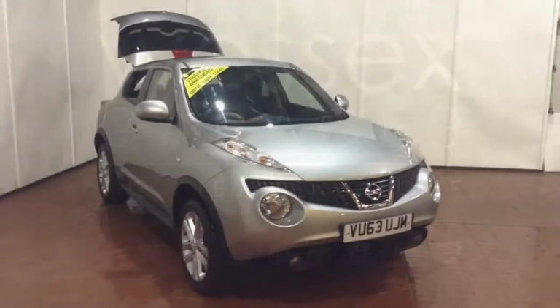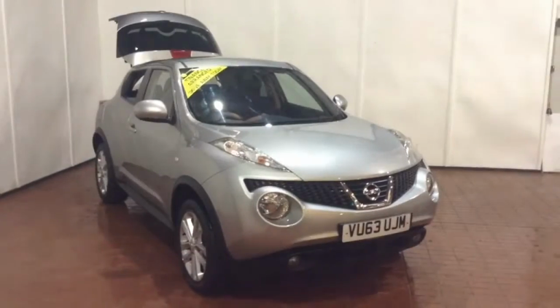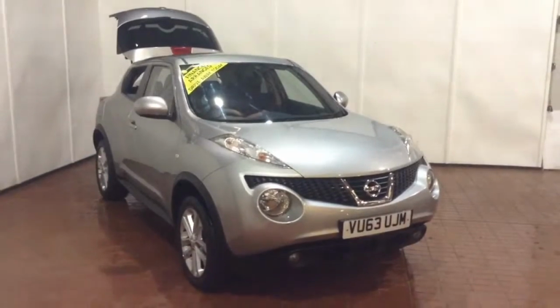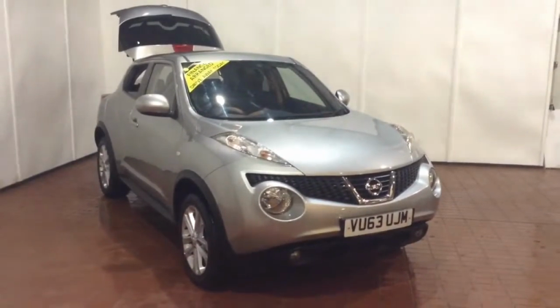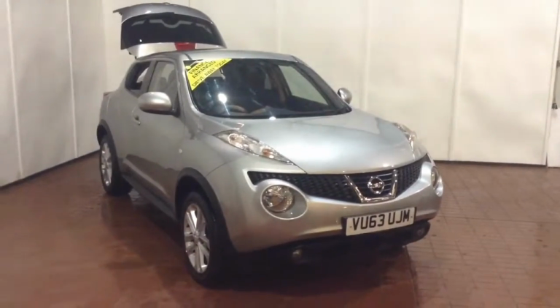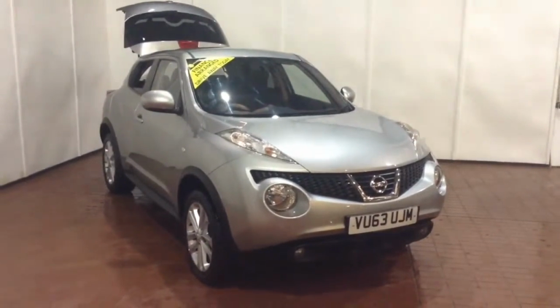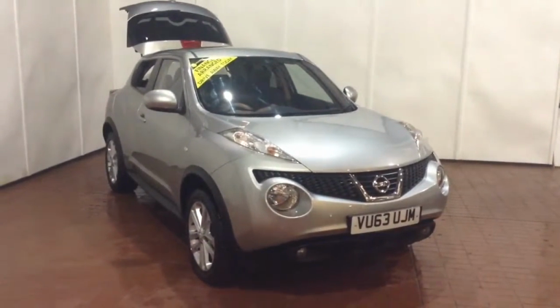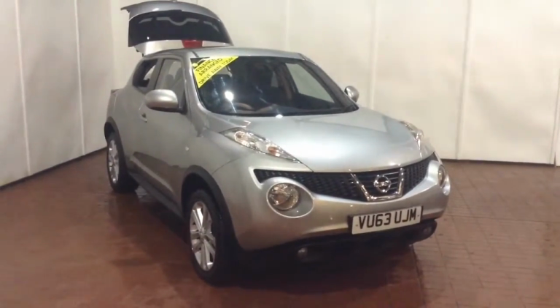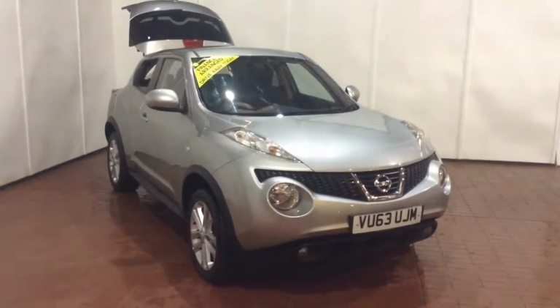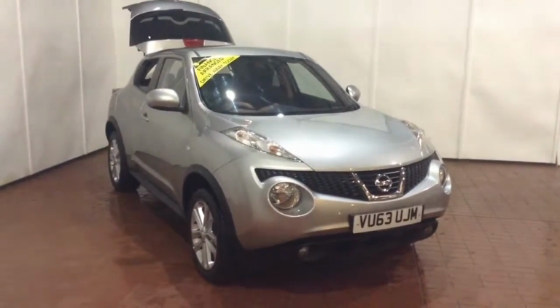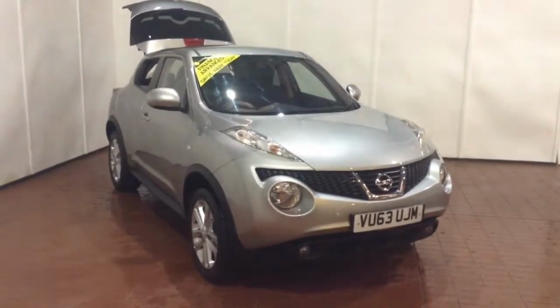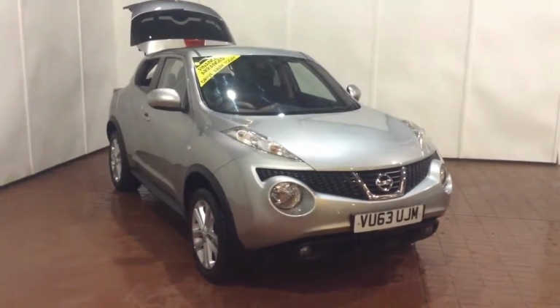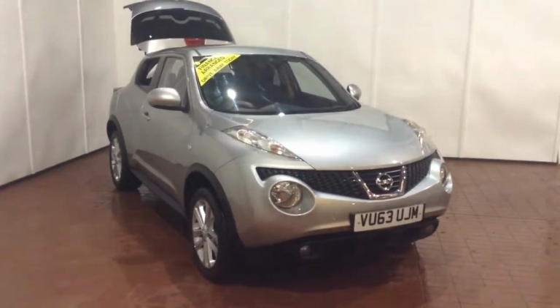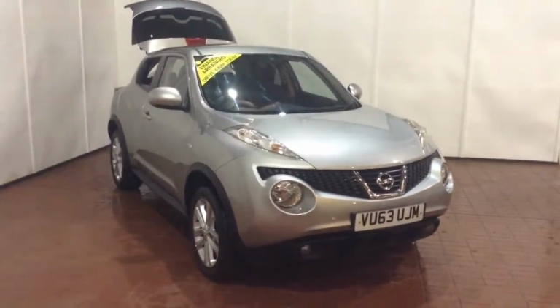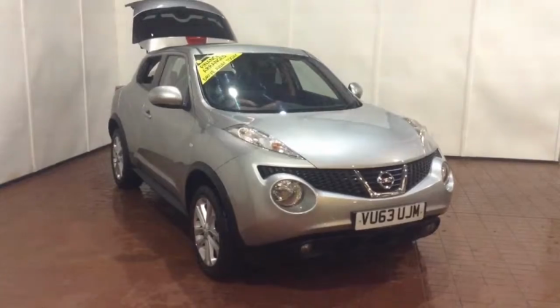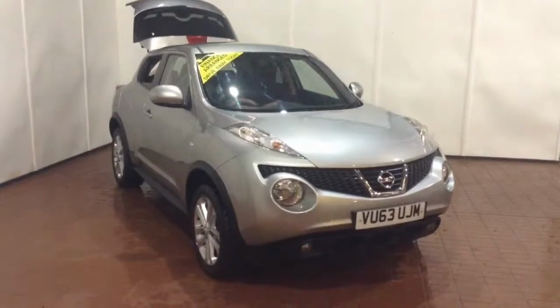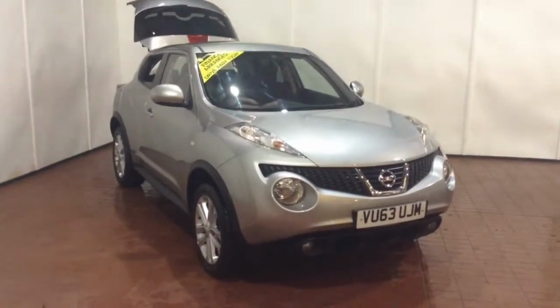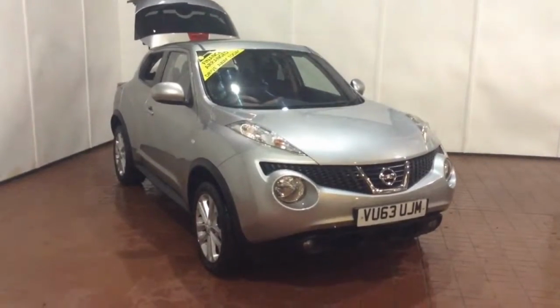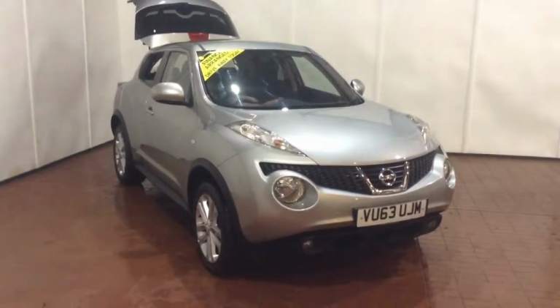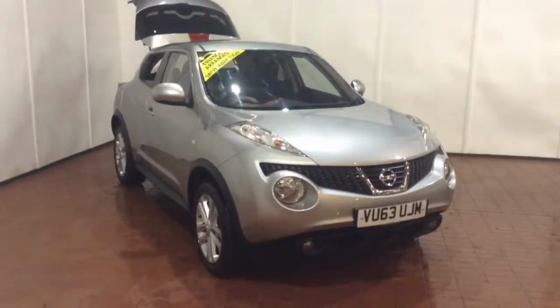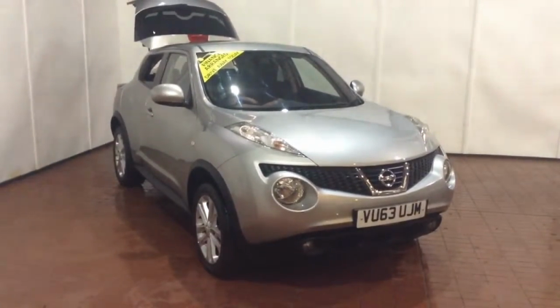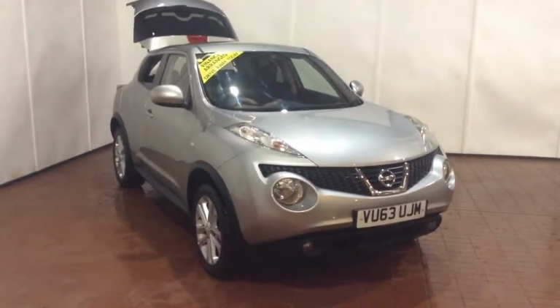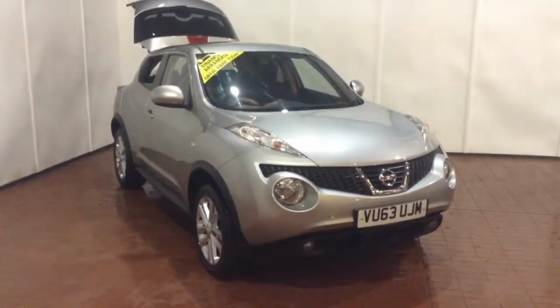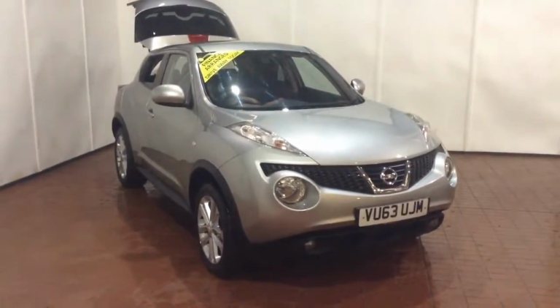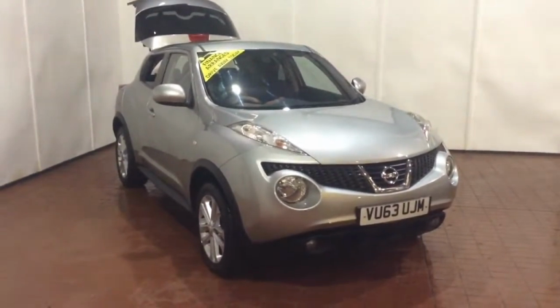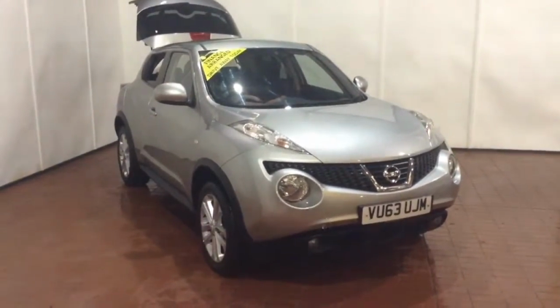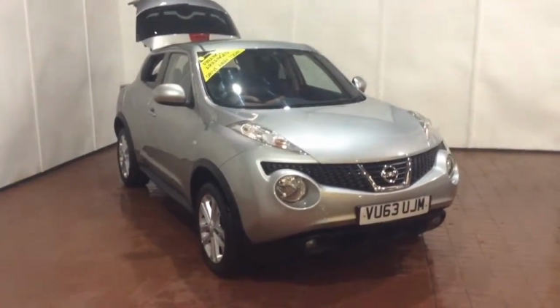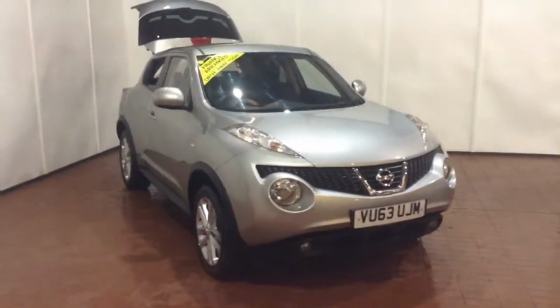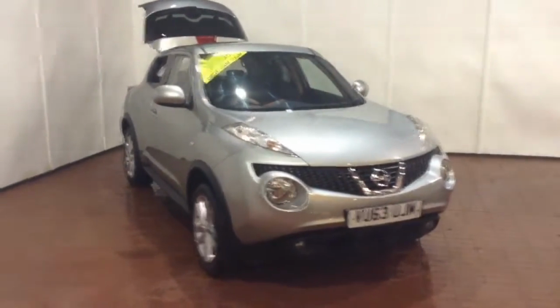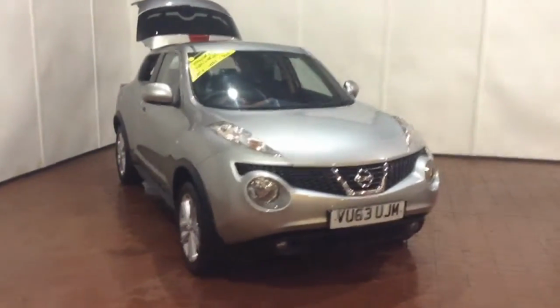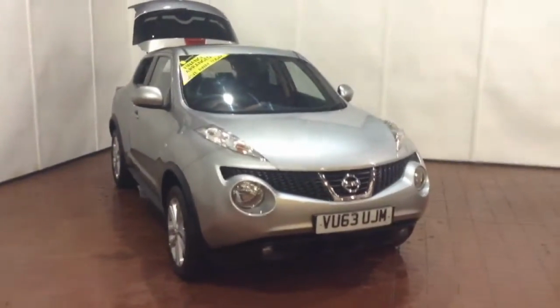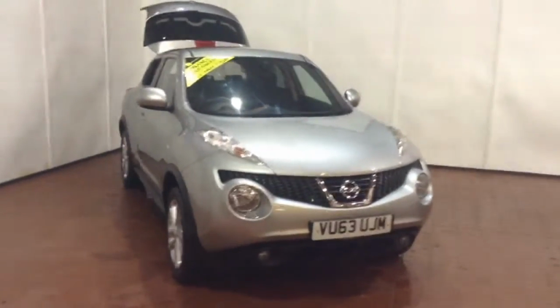Welcome to Wessex Garages in Newport. Today we have for you the Nissan Juke 1.5L DCI Acenta. This vehicle is in silver and it's a diesel manual.